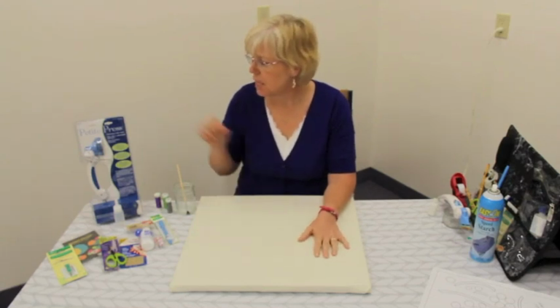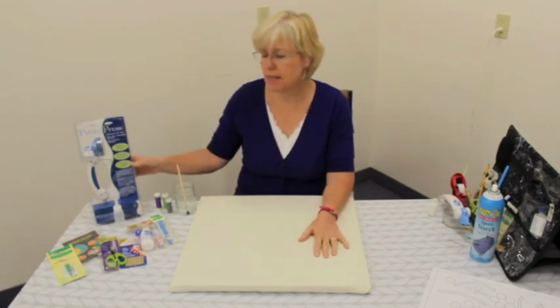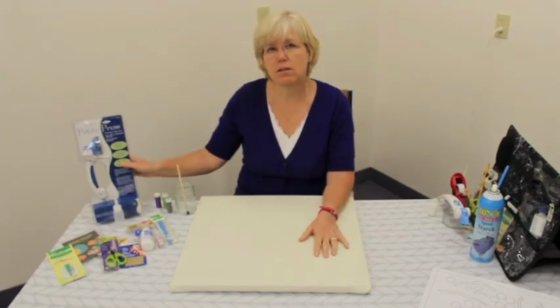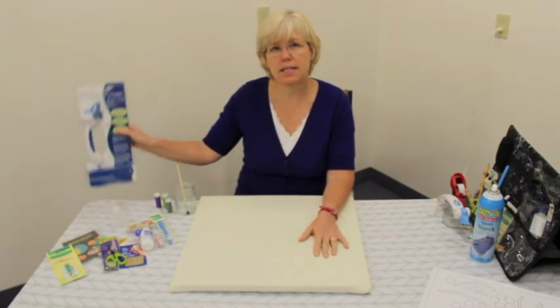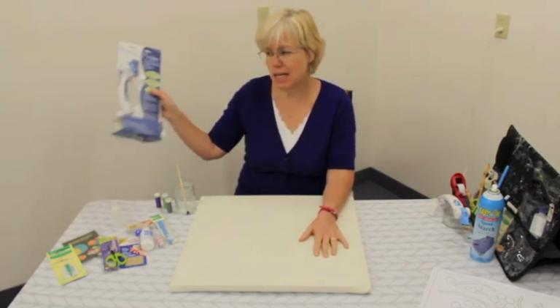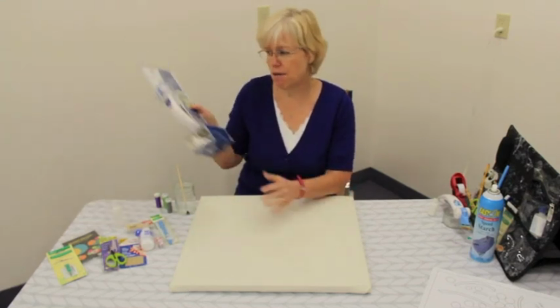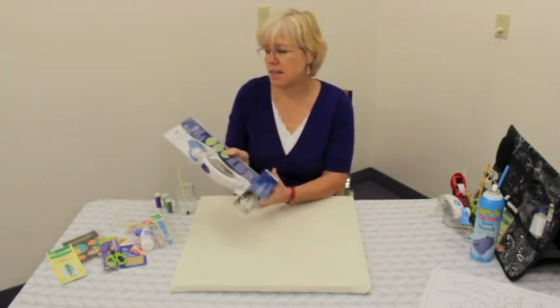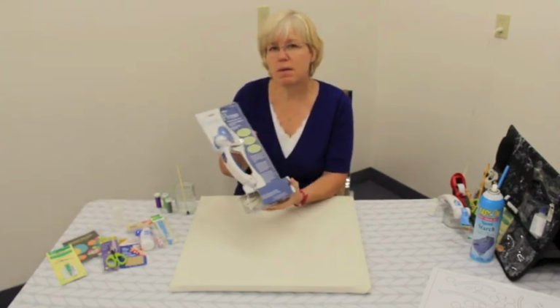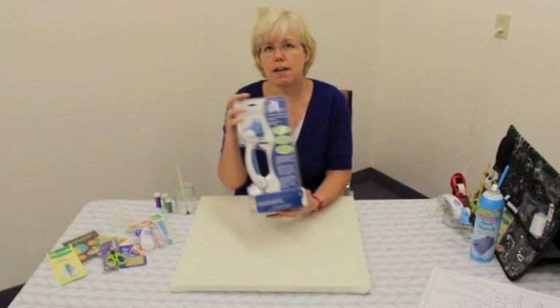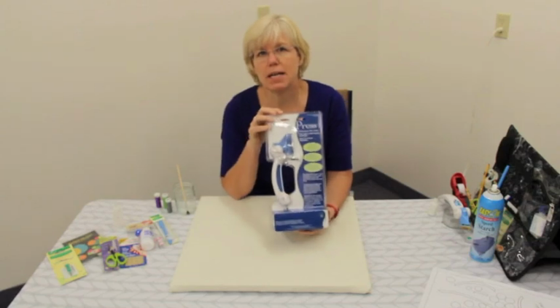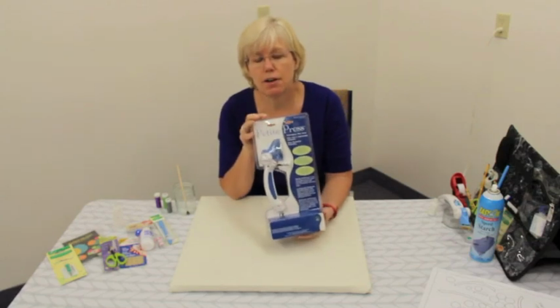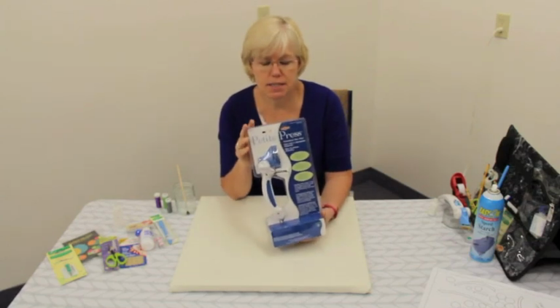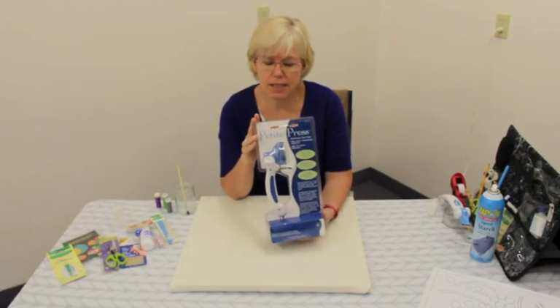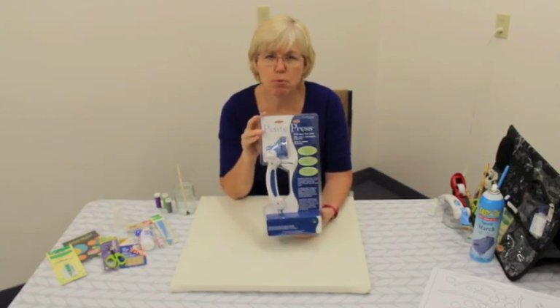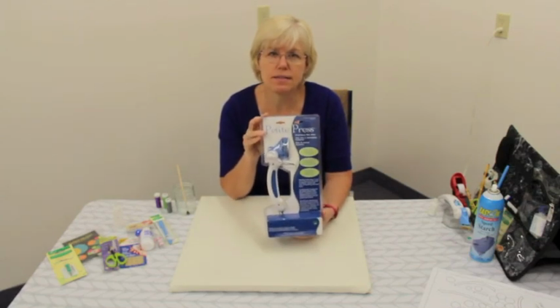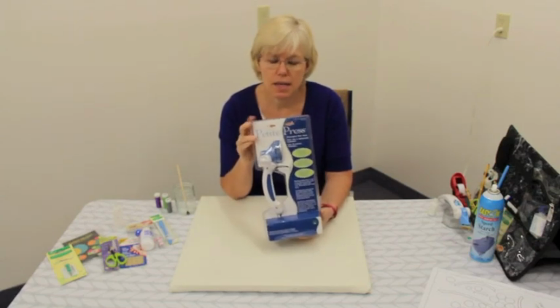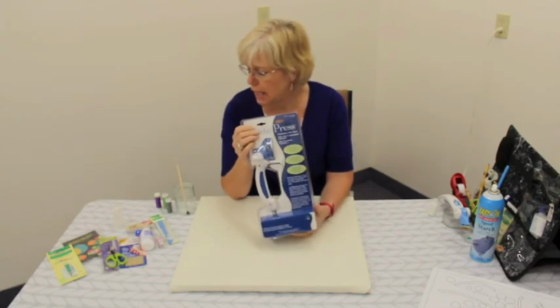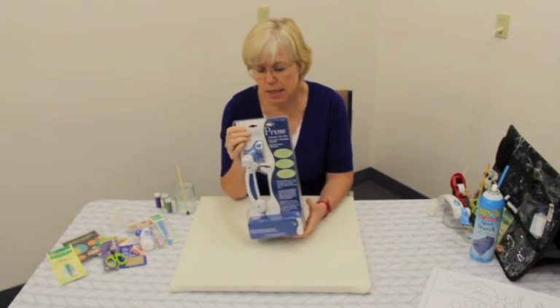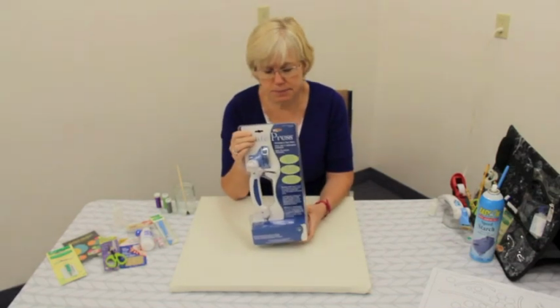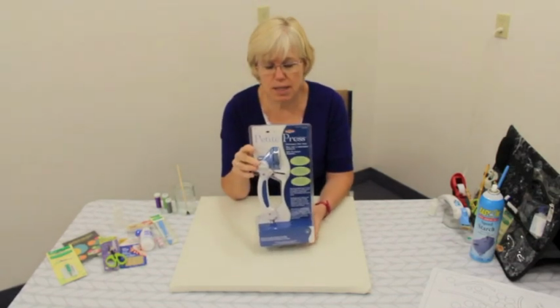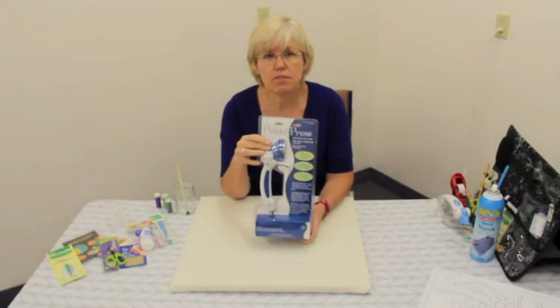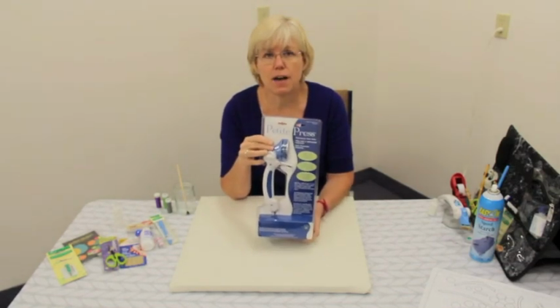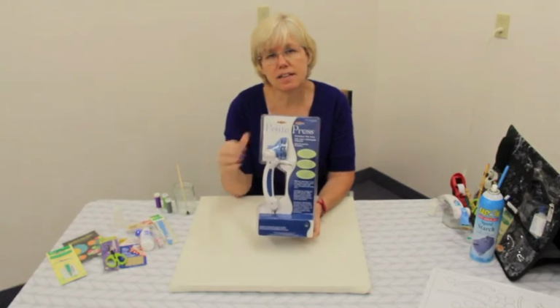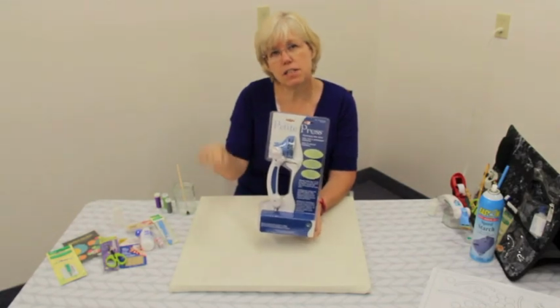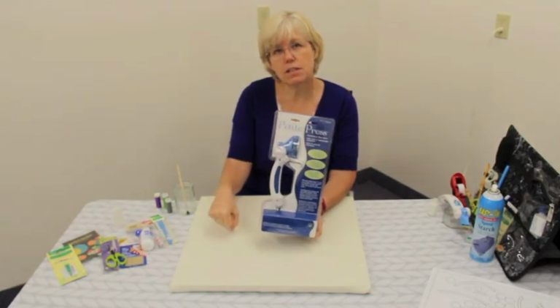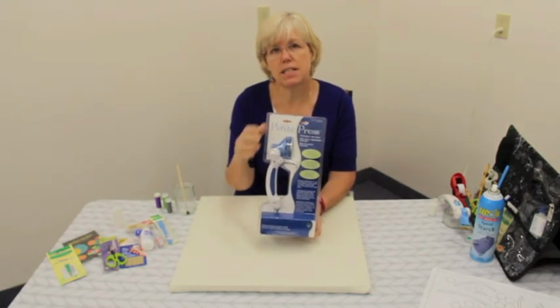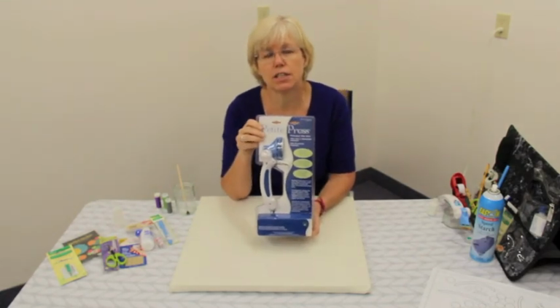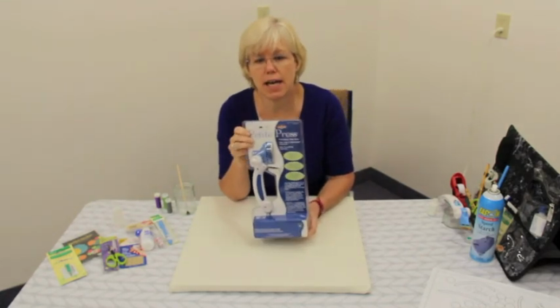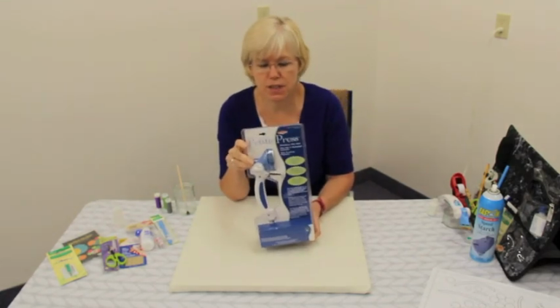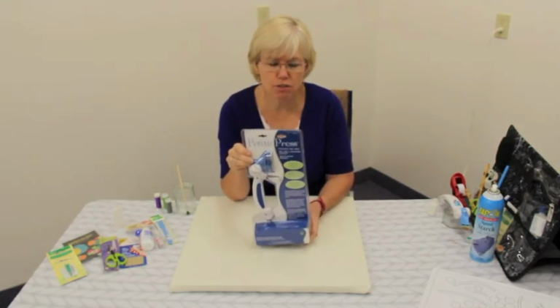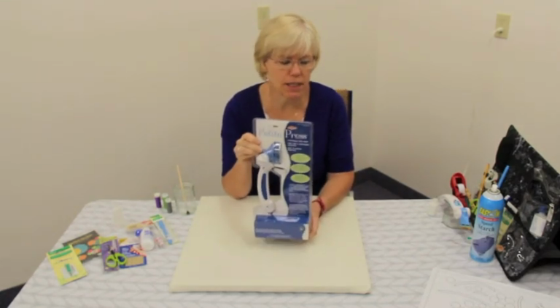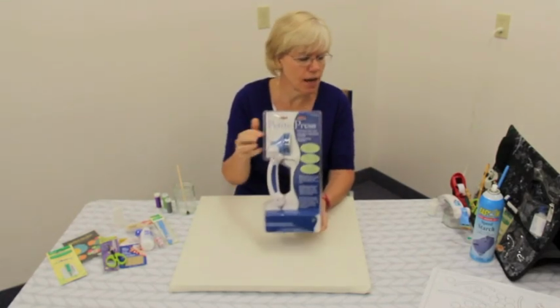The next thing you'll need is a mini iron. This is my favorite mini iron — it's the Petite Press. It heats up very fast and it feels very substantial in your hand. It's very comfortable in your hand.